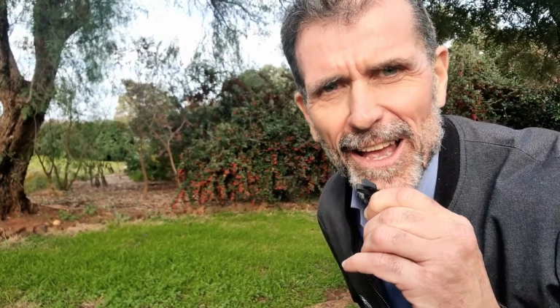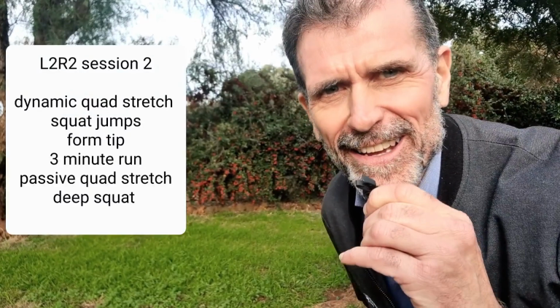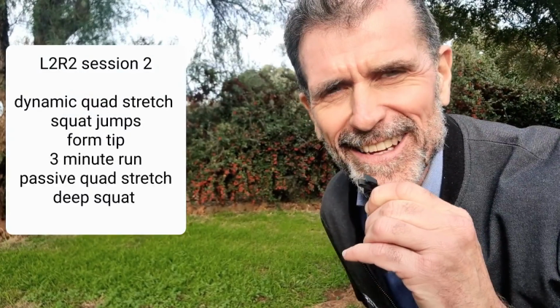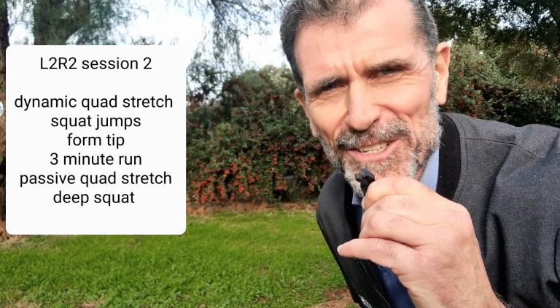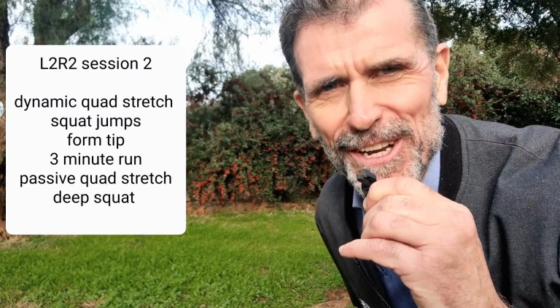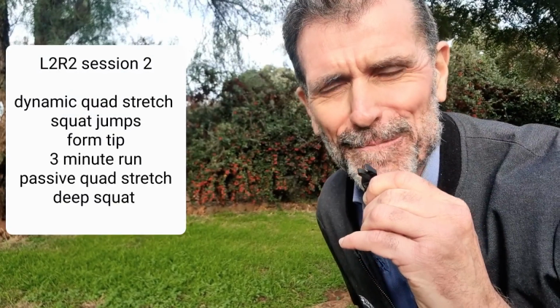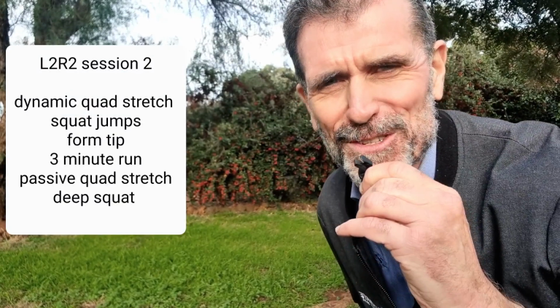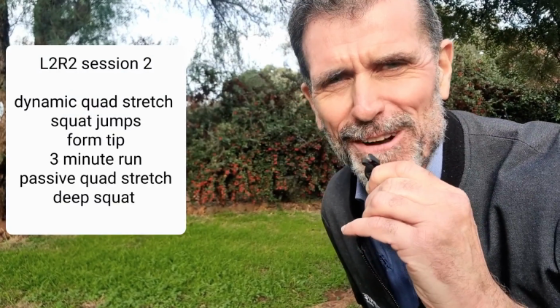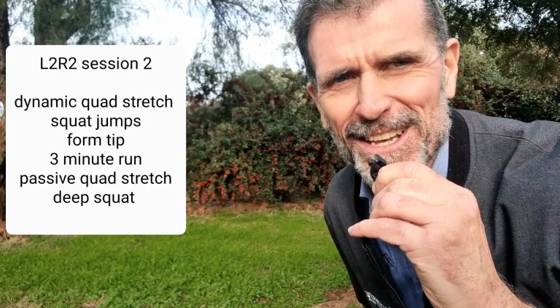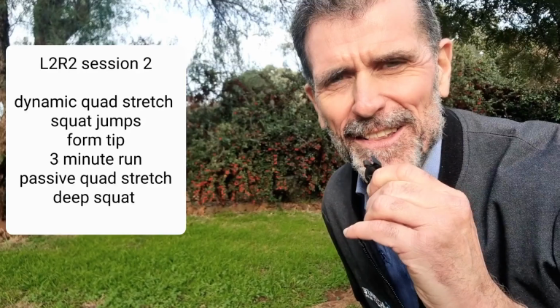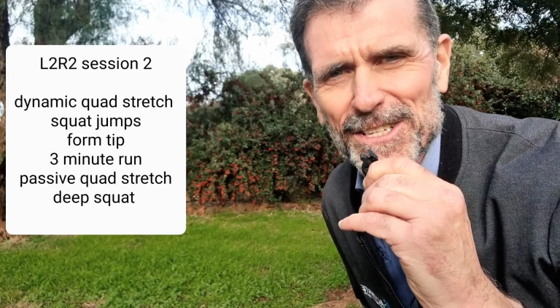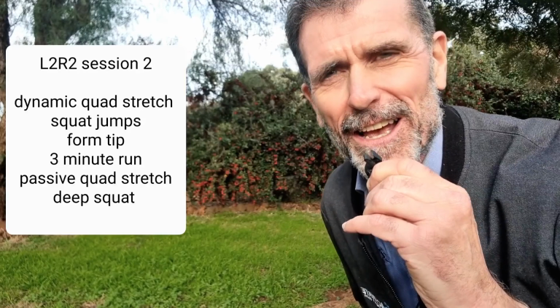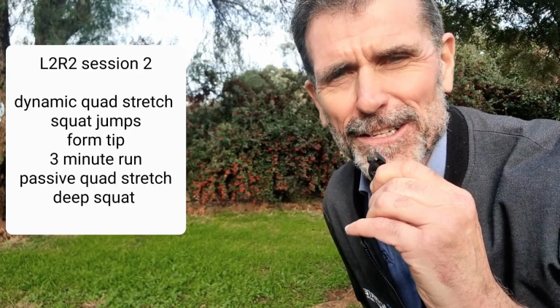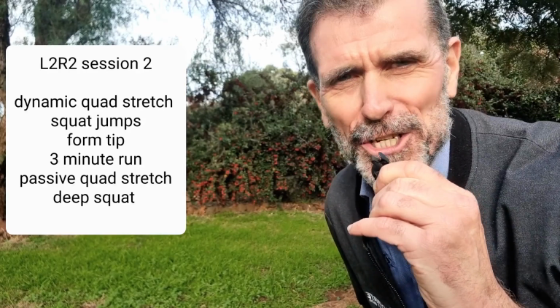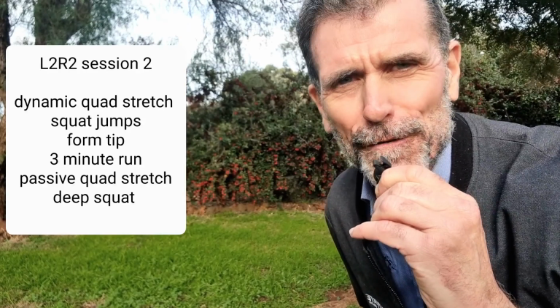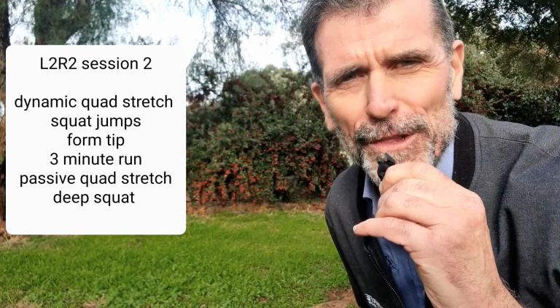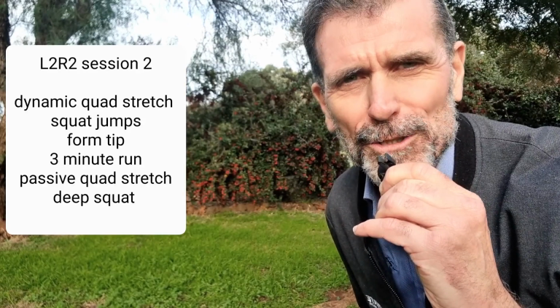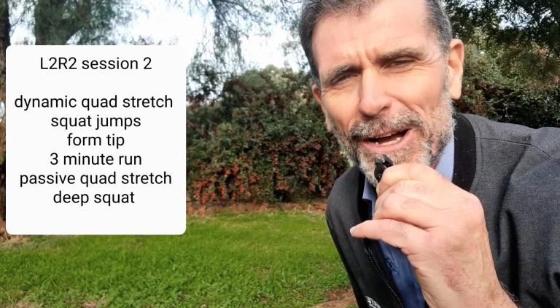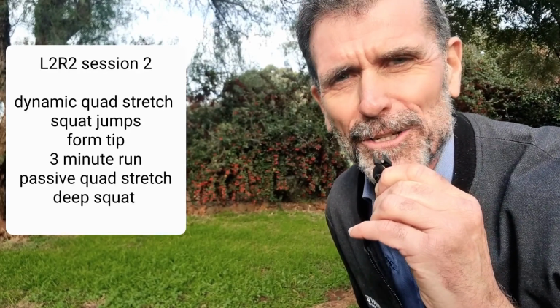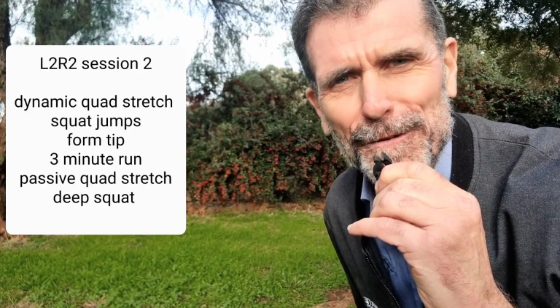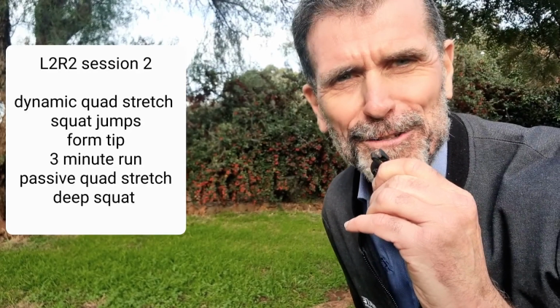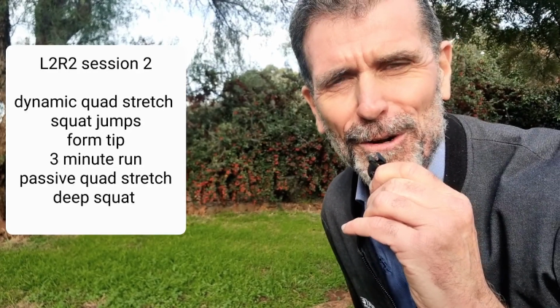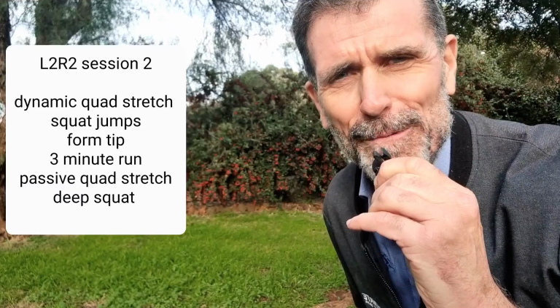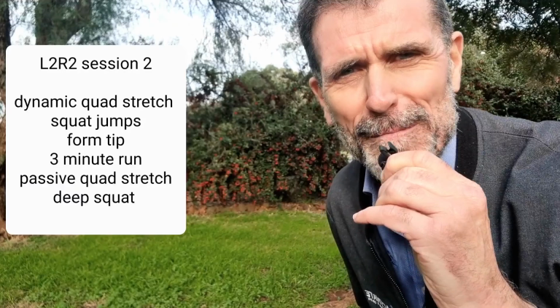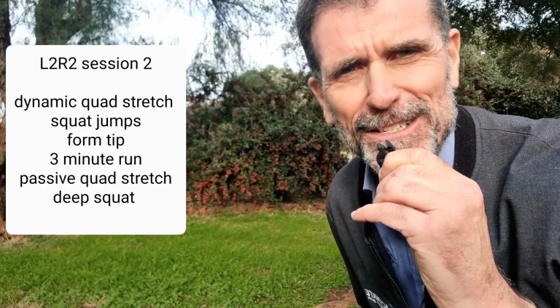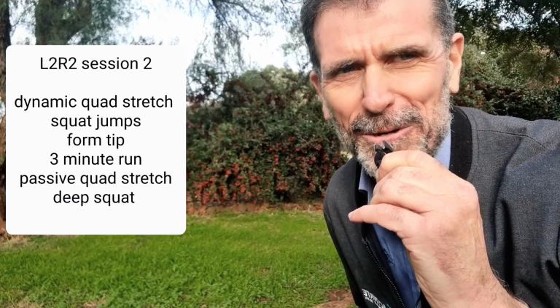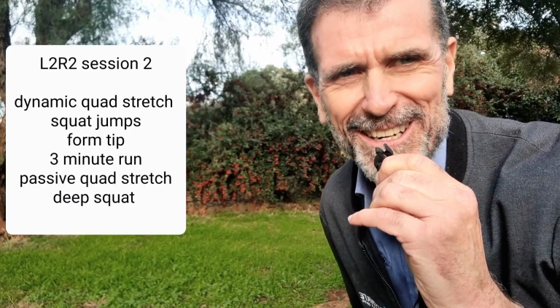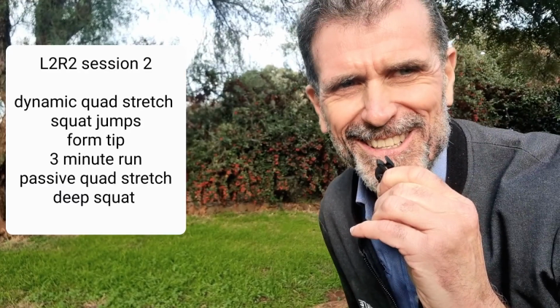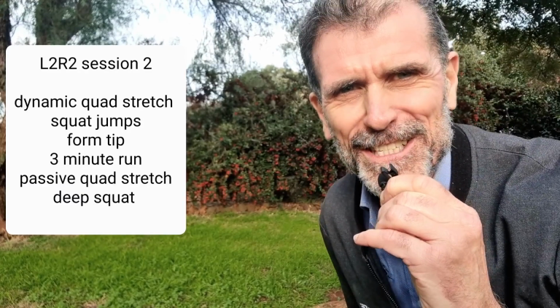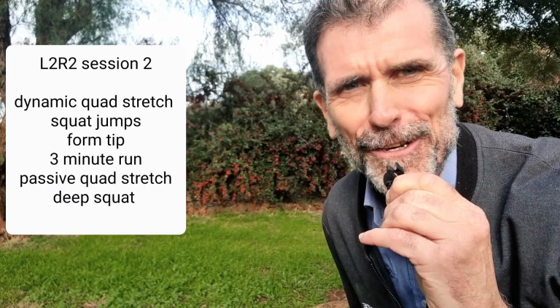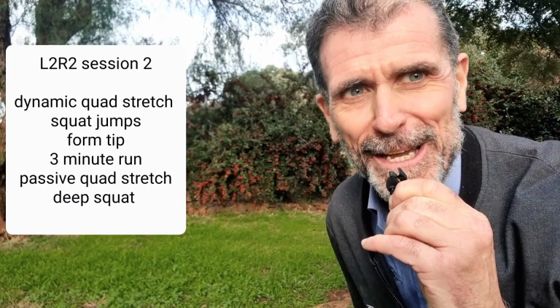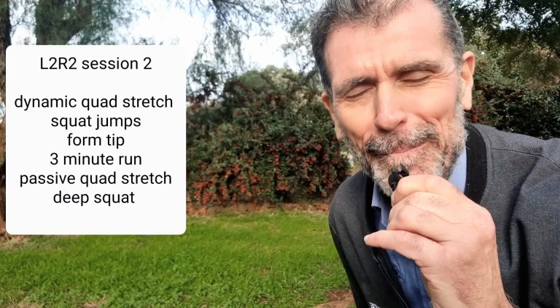Hey, it's John here from Johnstool Runs. This is session two of the L2R2 Love to Run 2 Kilometre program. I'm going to see how quick I can do this and see if you can keep up.